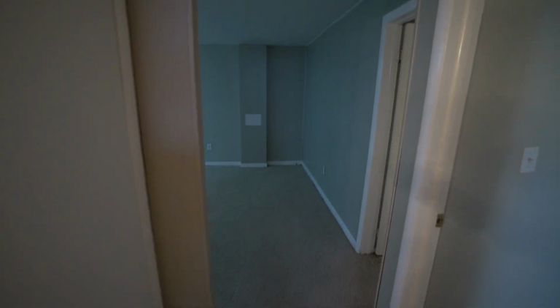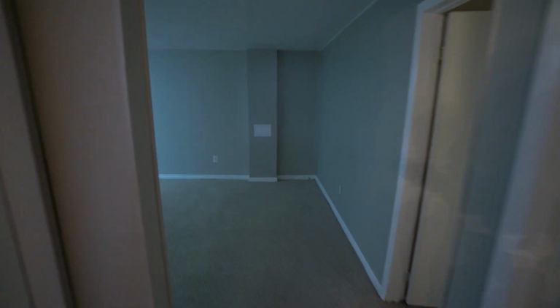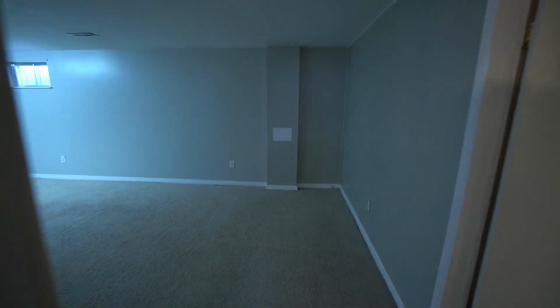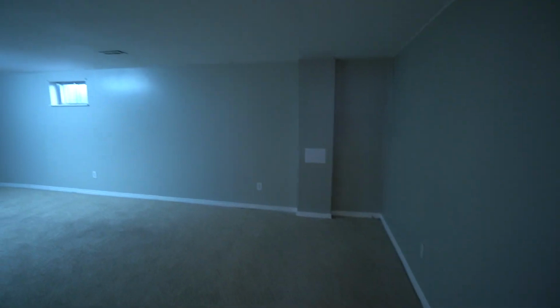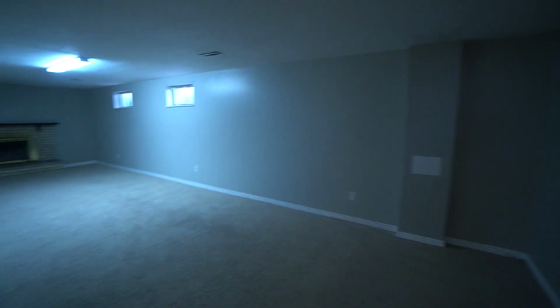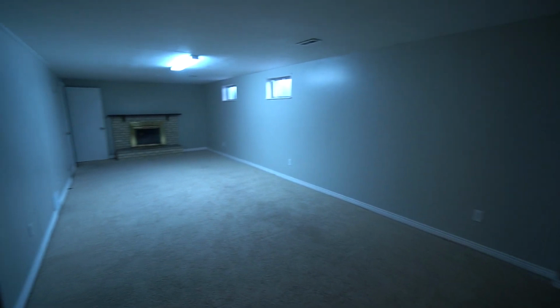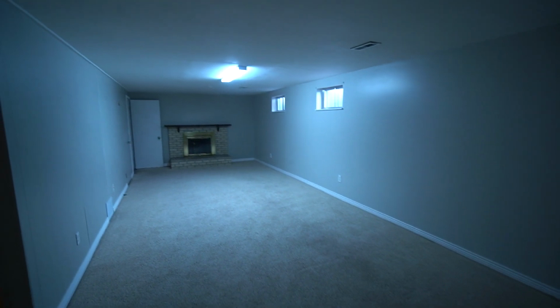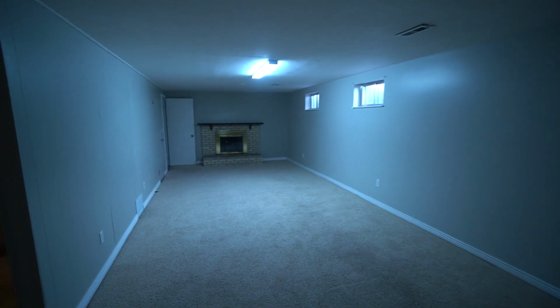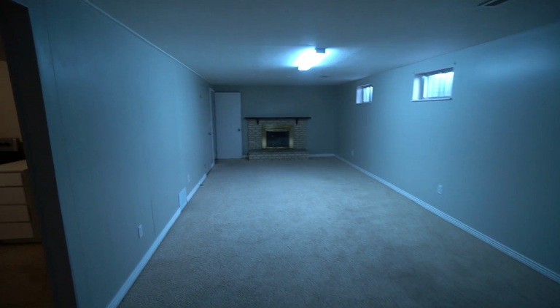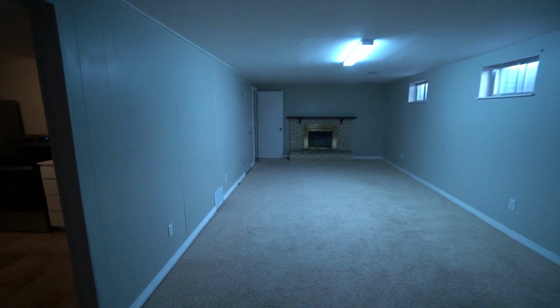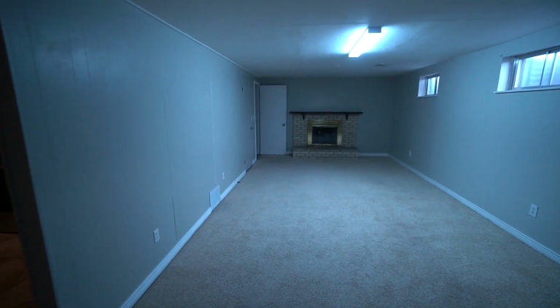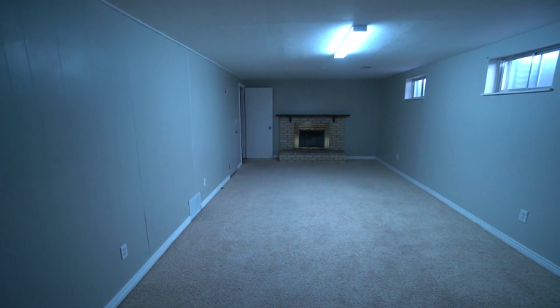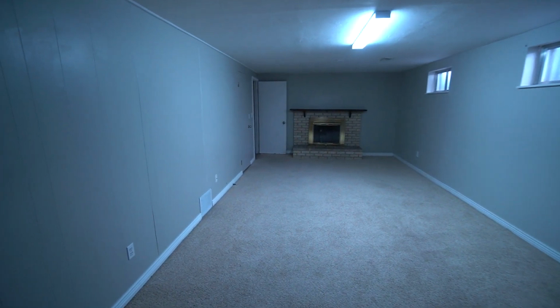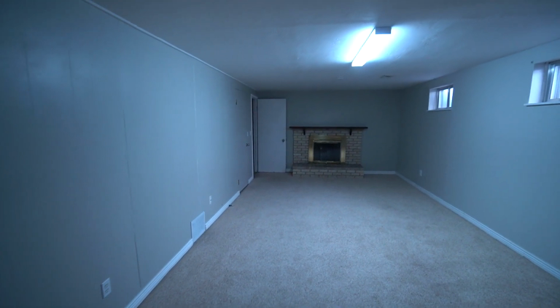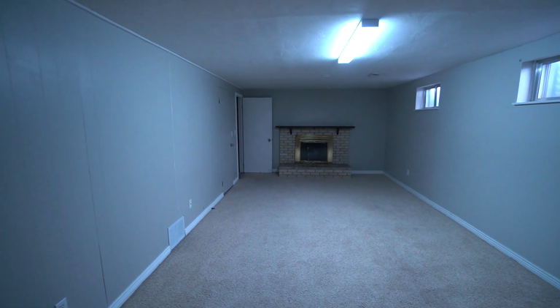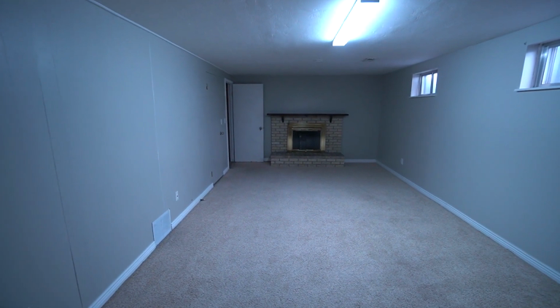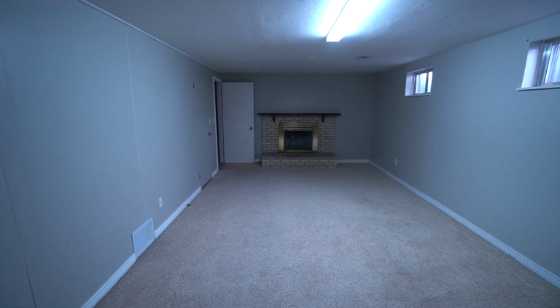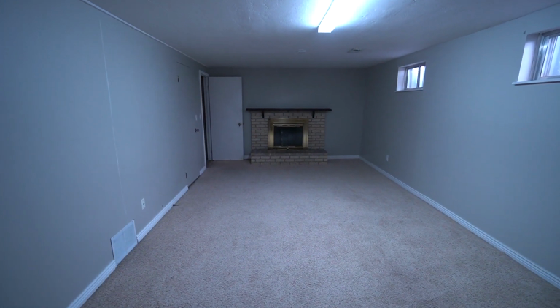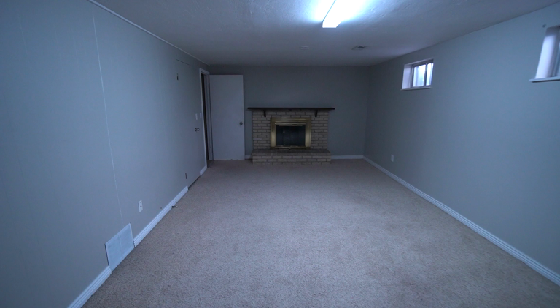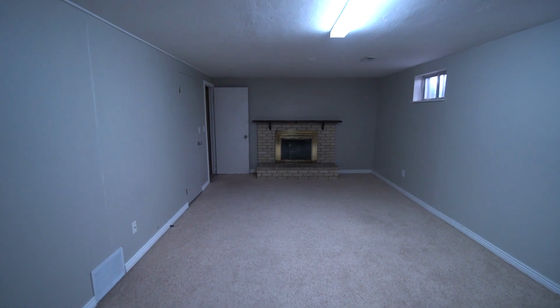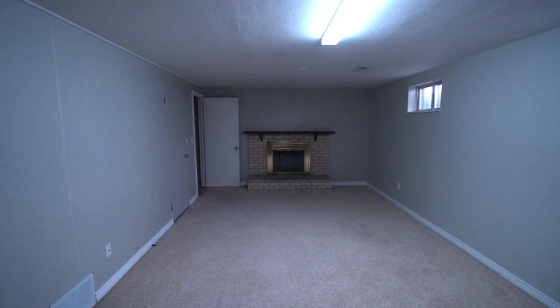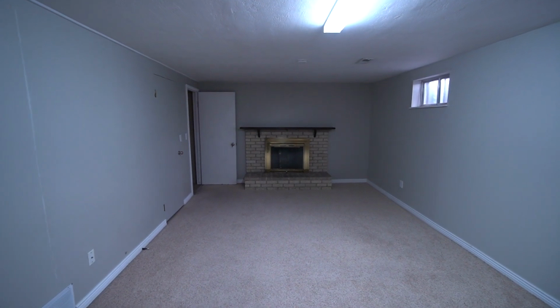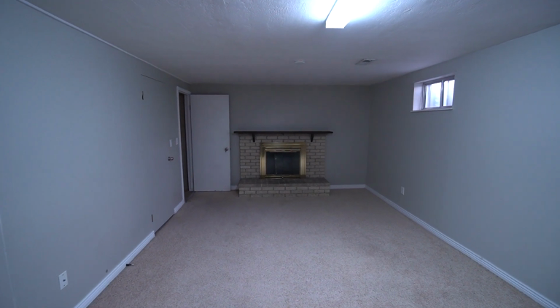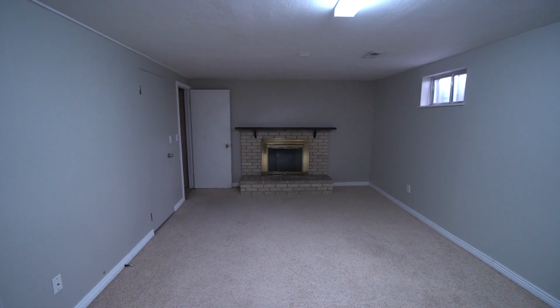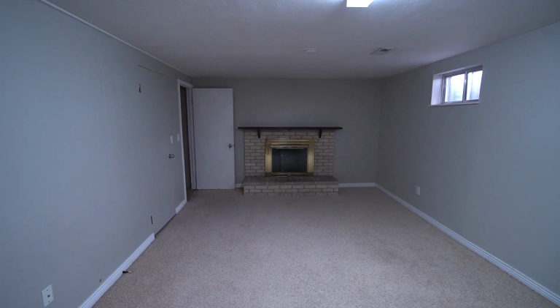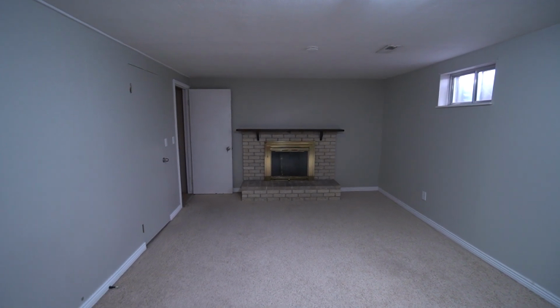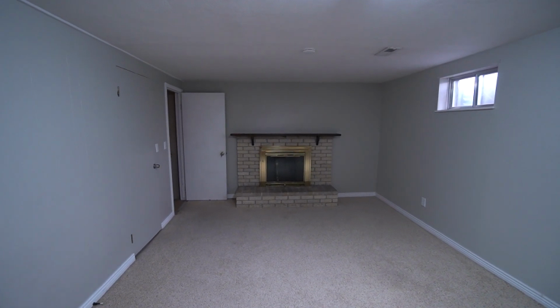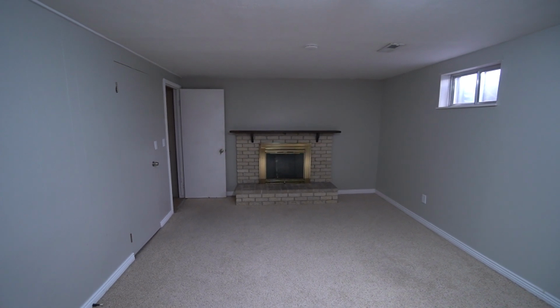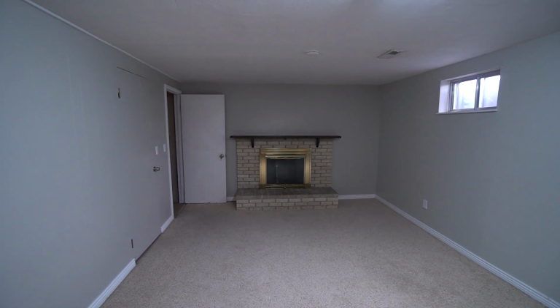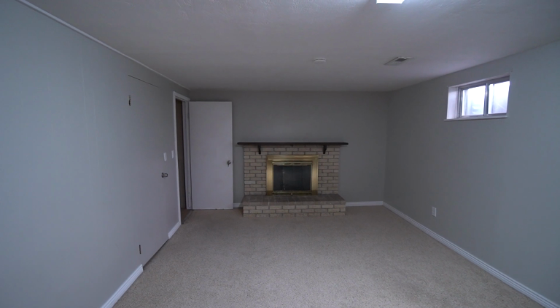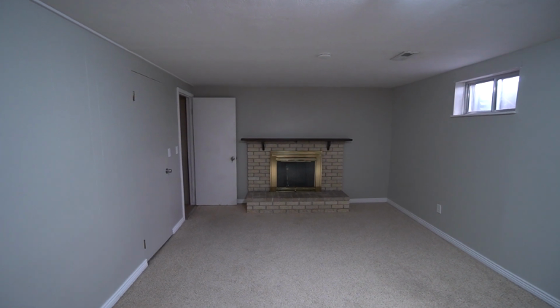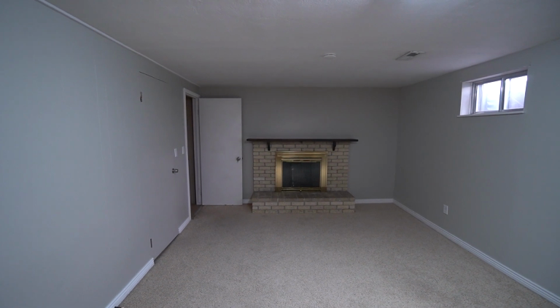I want to thank you guys so much for joining me on this video tour. Once again, this property is located in South Ogden at 4182 Liberty Avenue, Unit B. If you like what you saw, you can head on over to our website, westpropertymanagement.net, and fill out an application. Thanks so much. Bye.